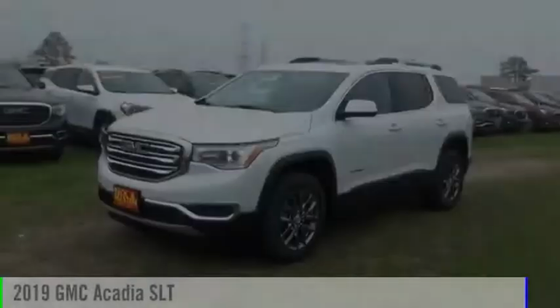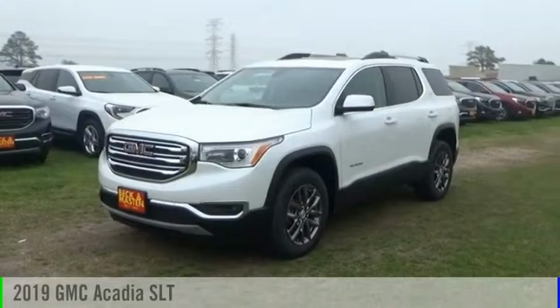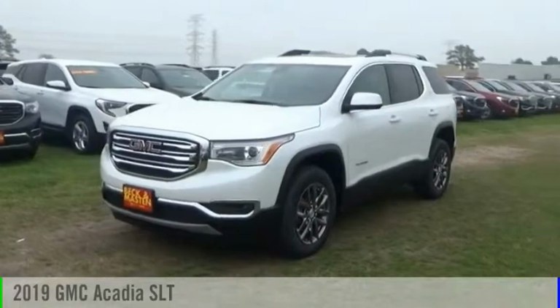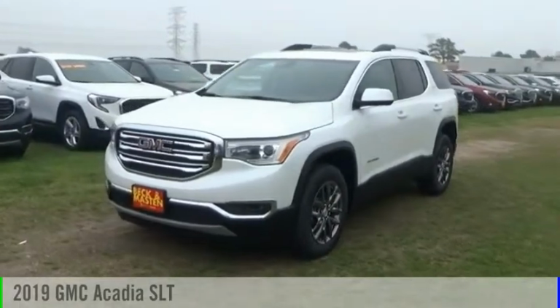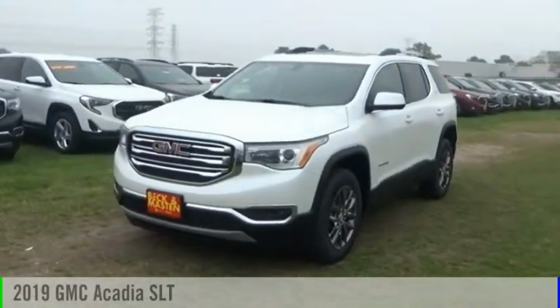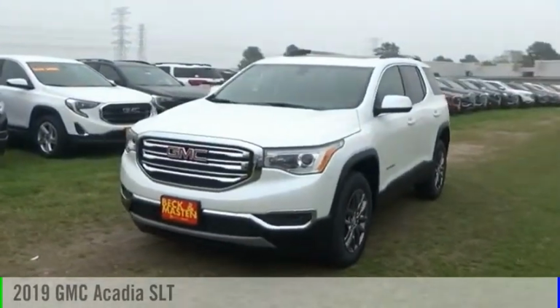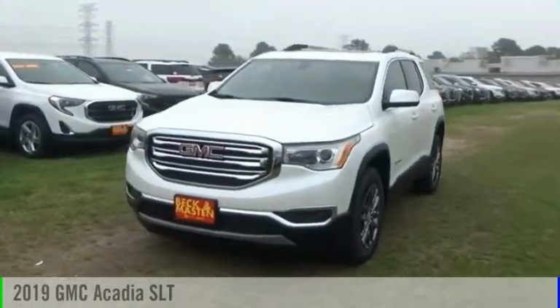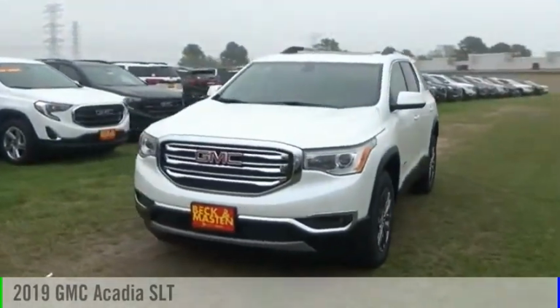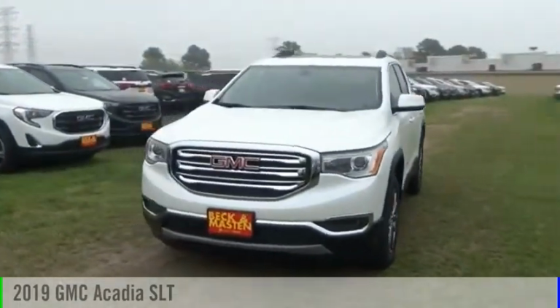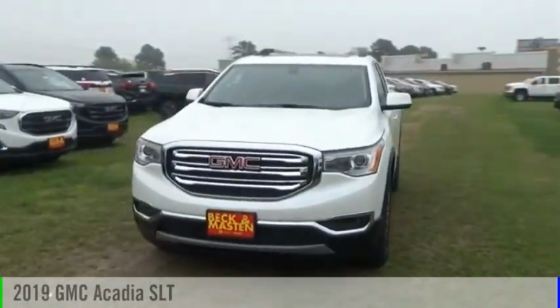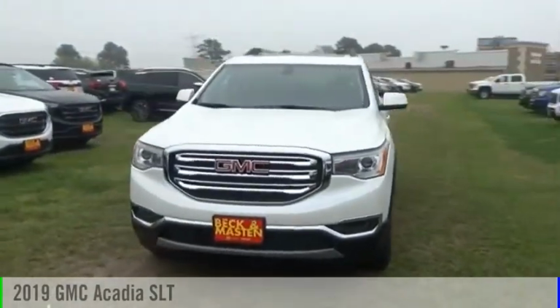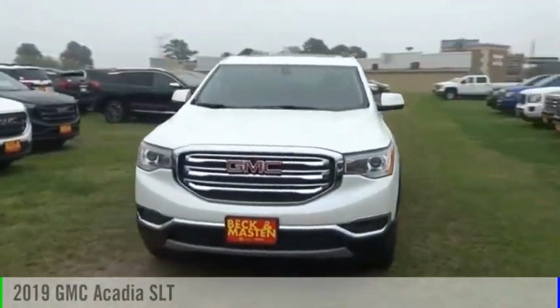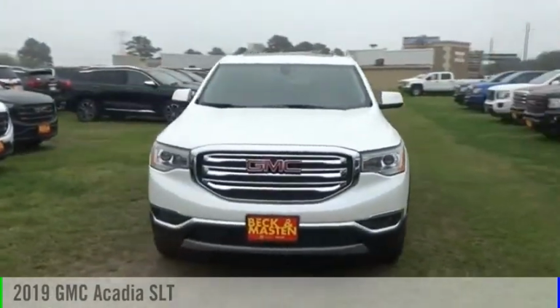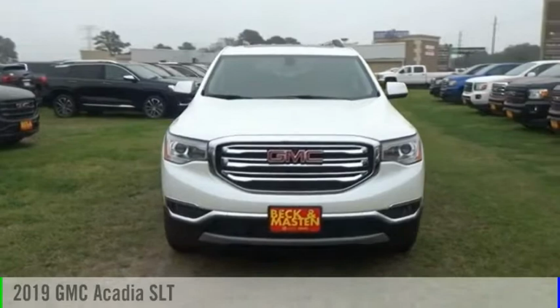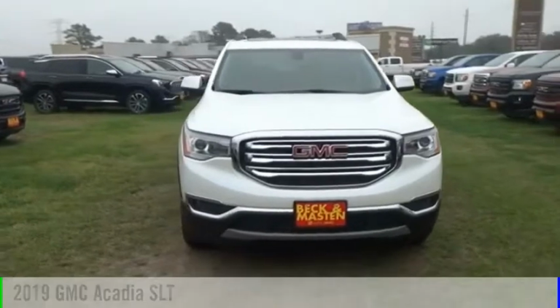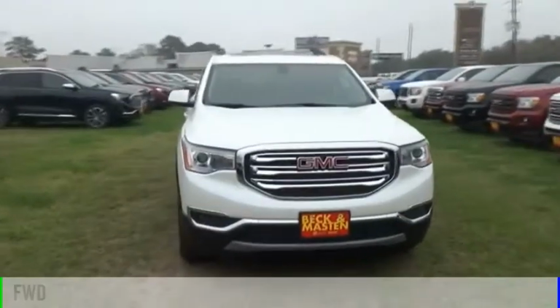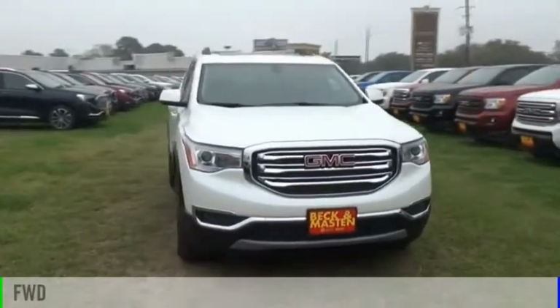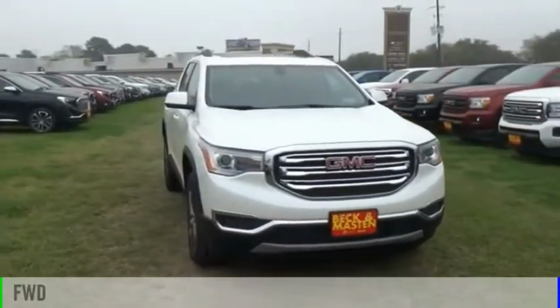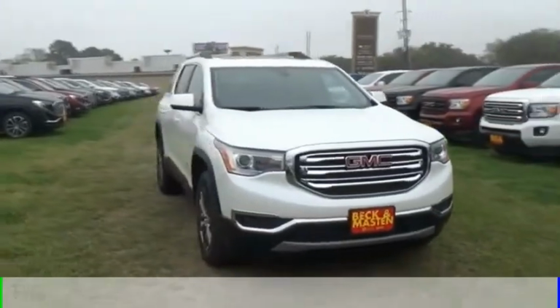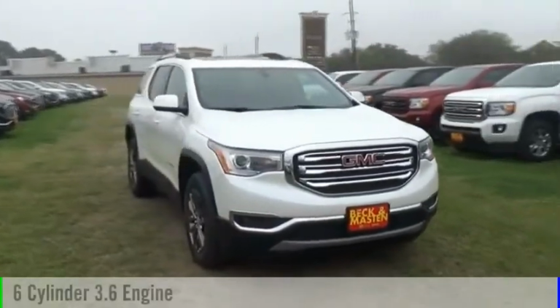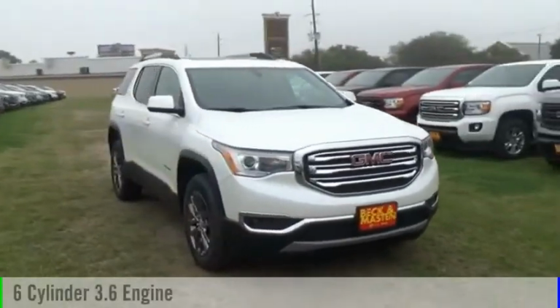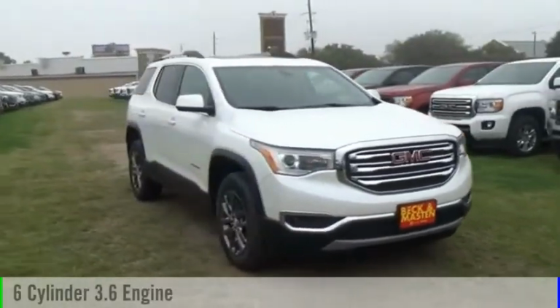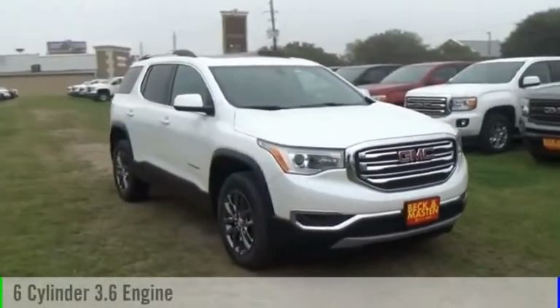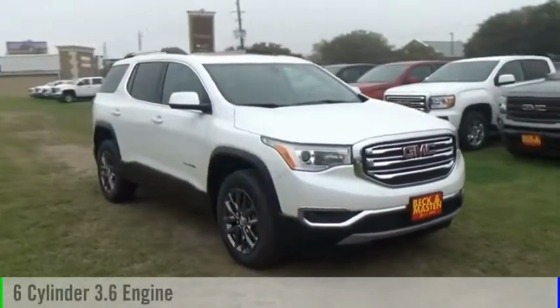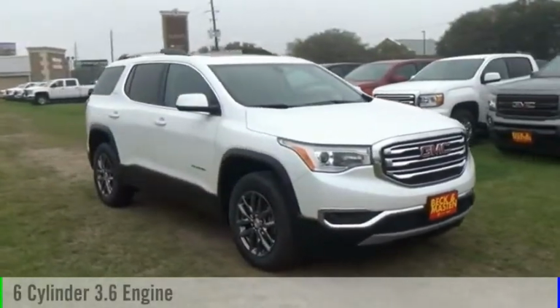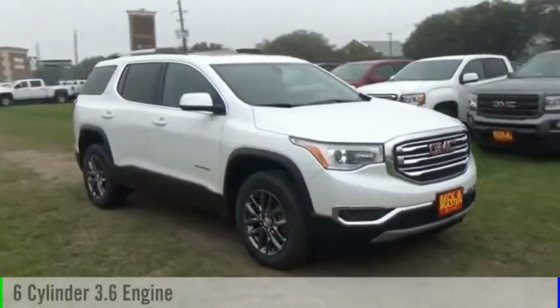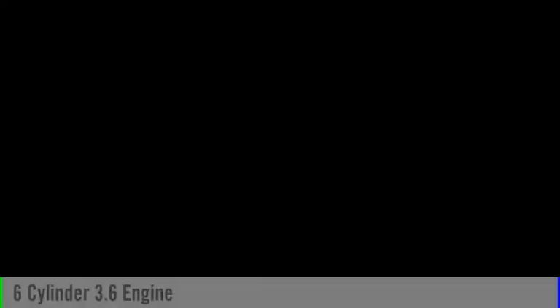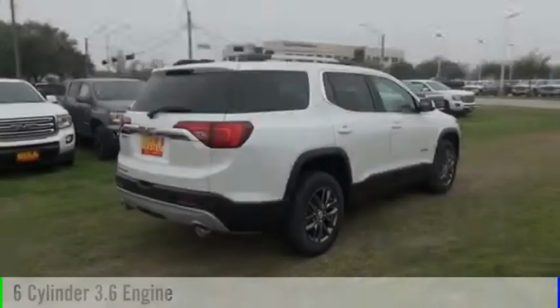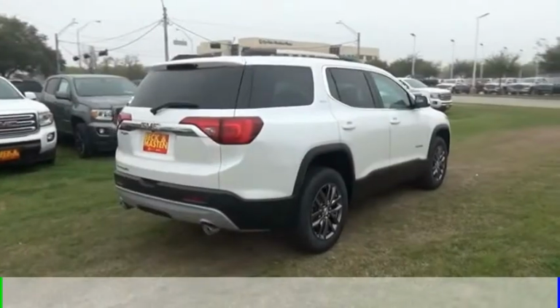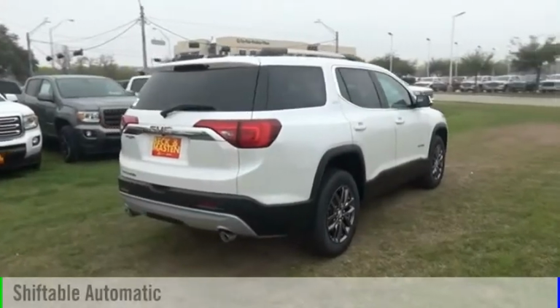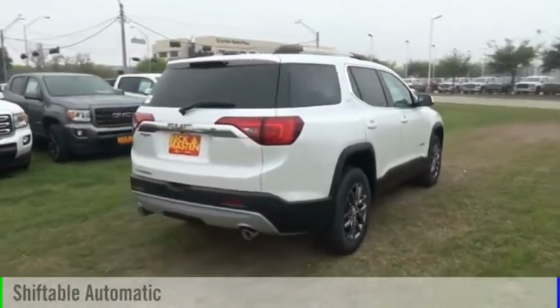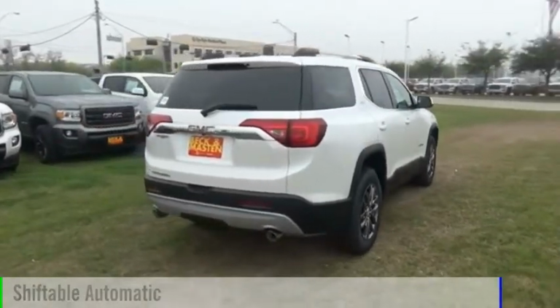We are pleased to show you the 2019 Acadia. This vehicle is powered by a front wheel drive, six cylinder, 3.6 liter engine, and comes with an automatic transmission.